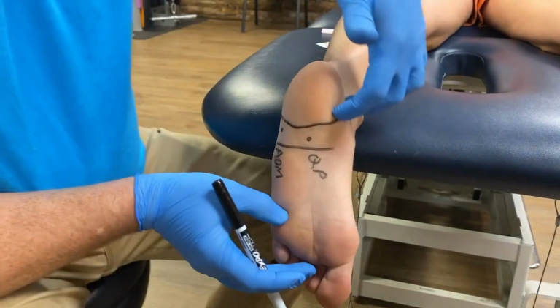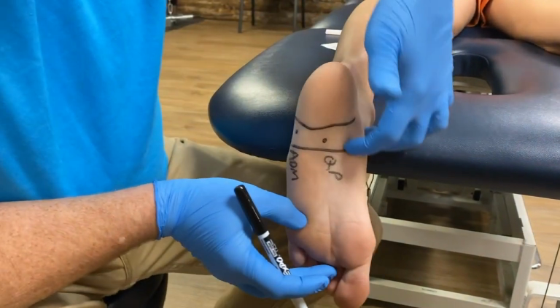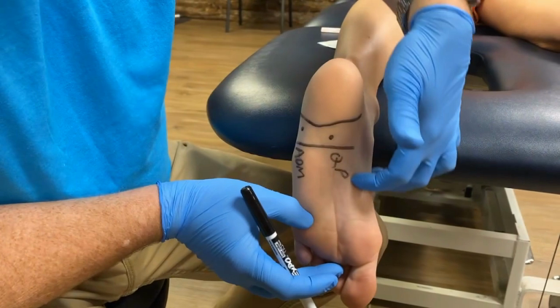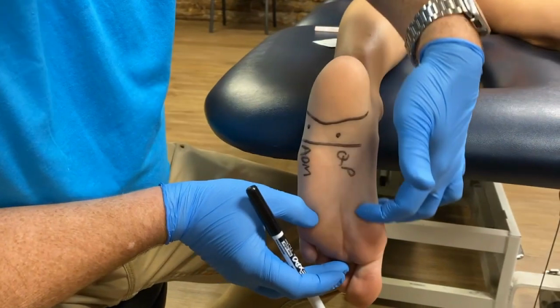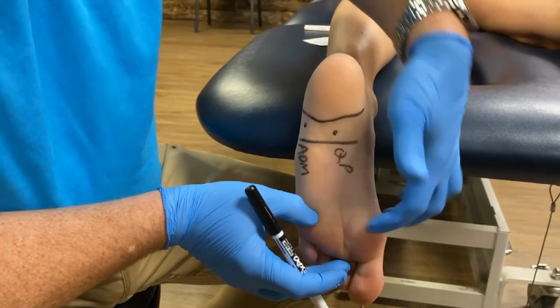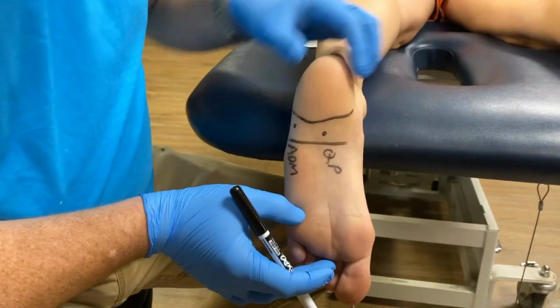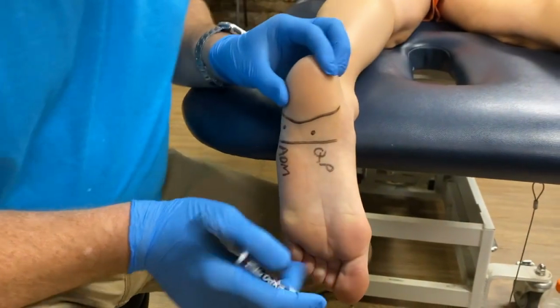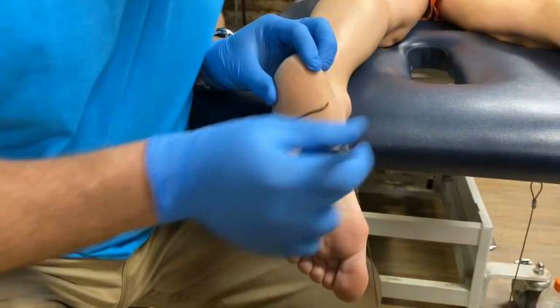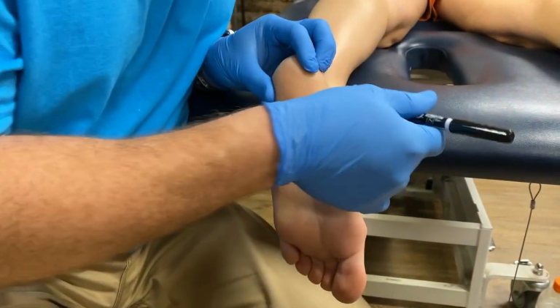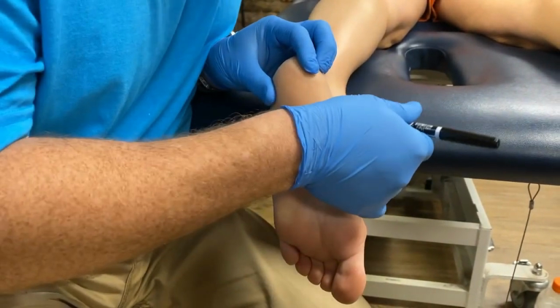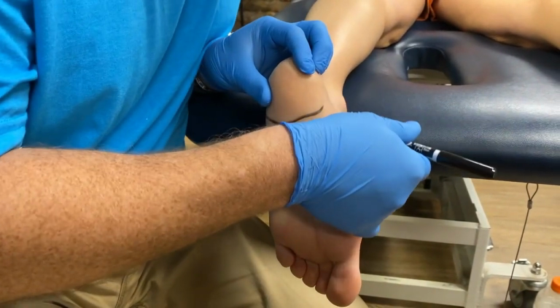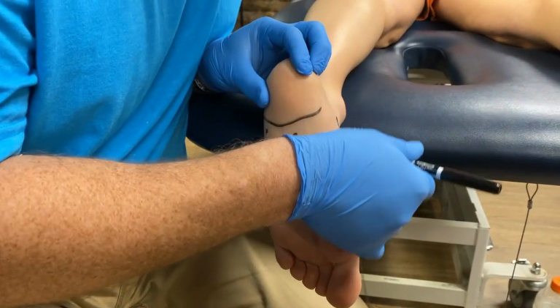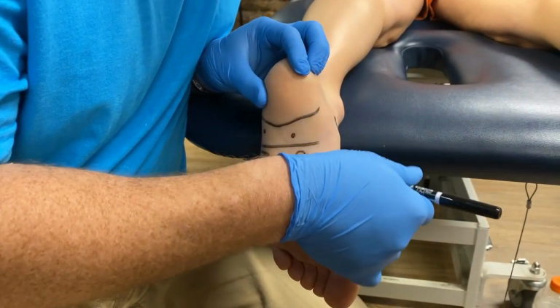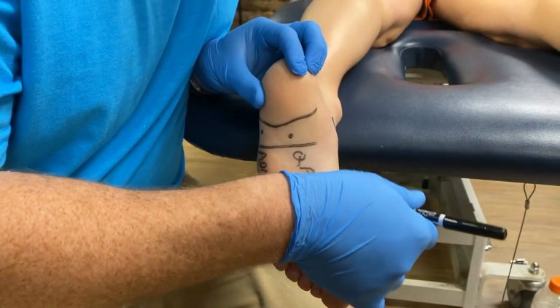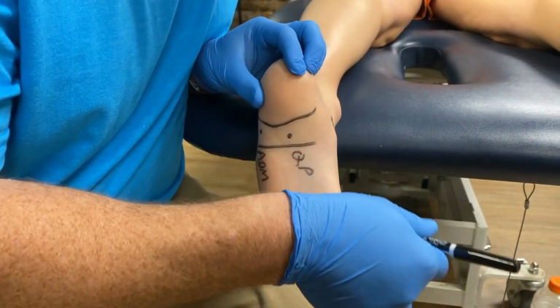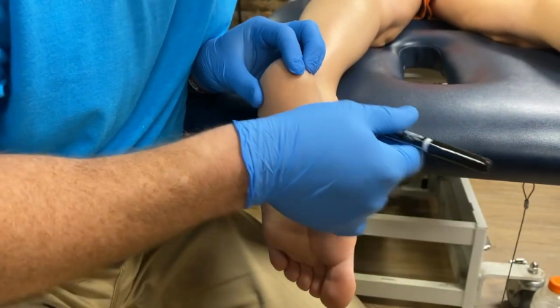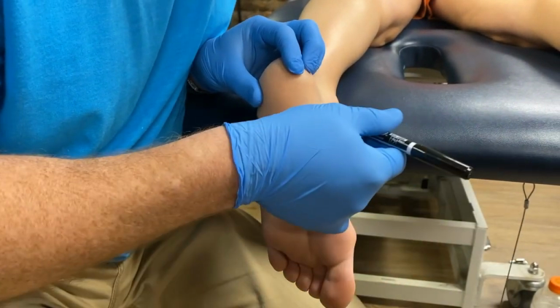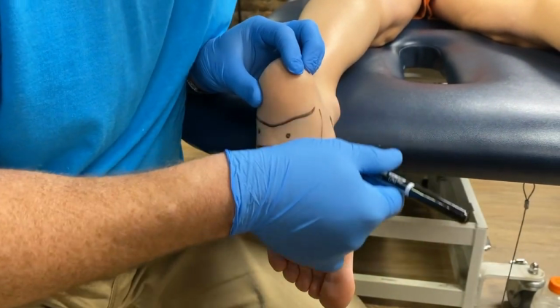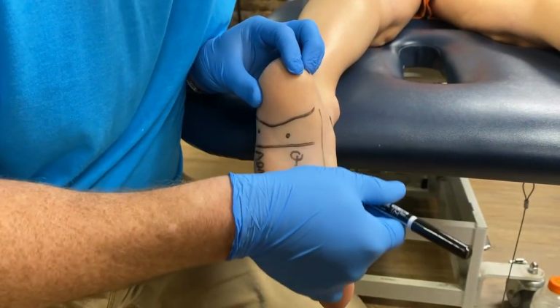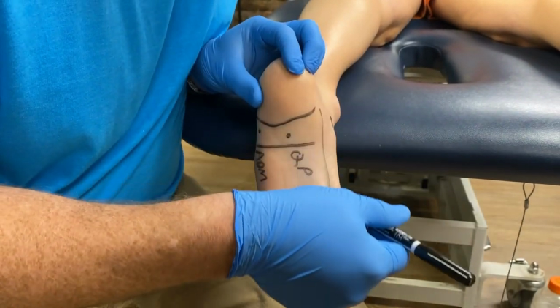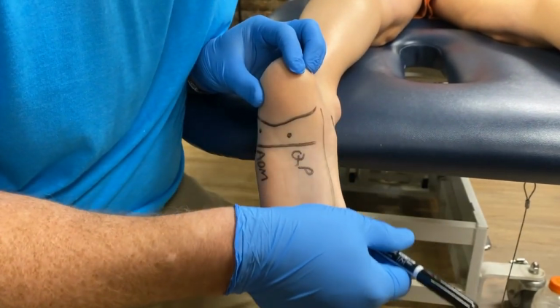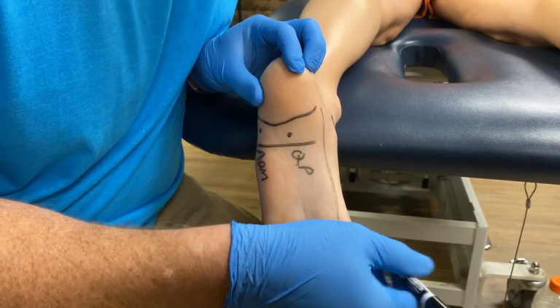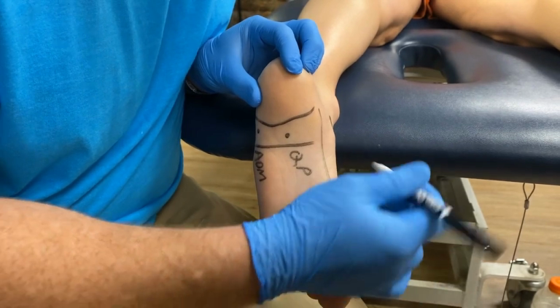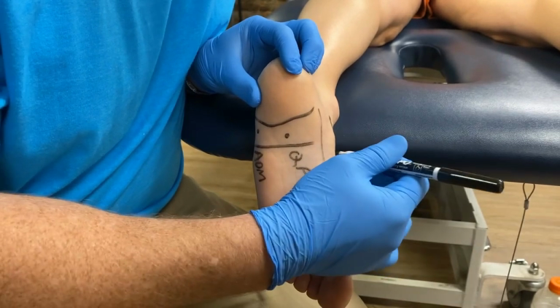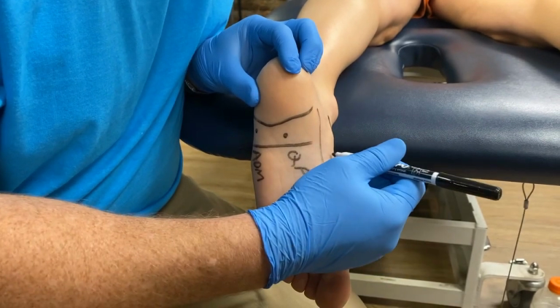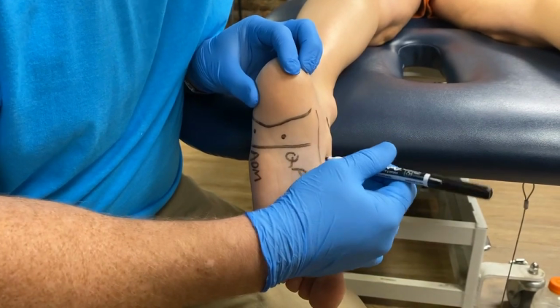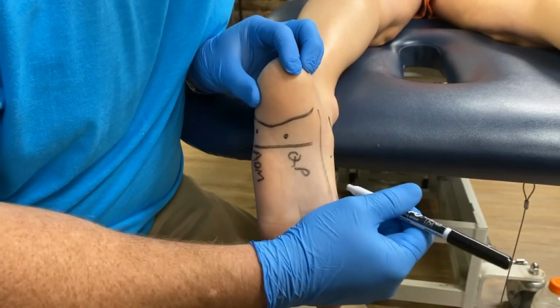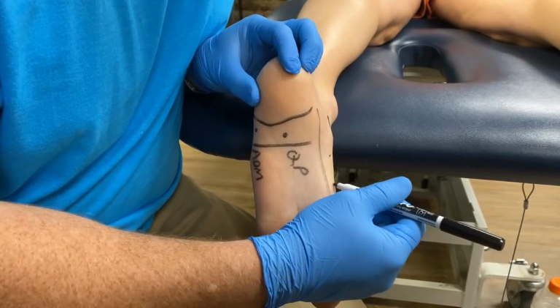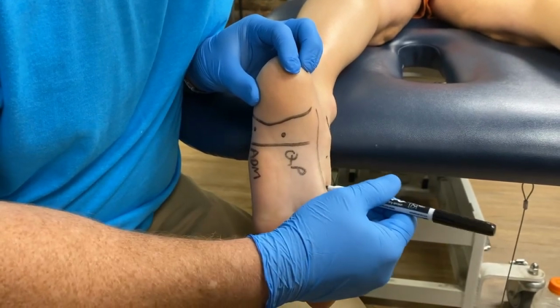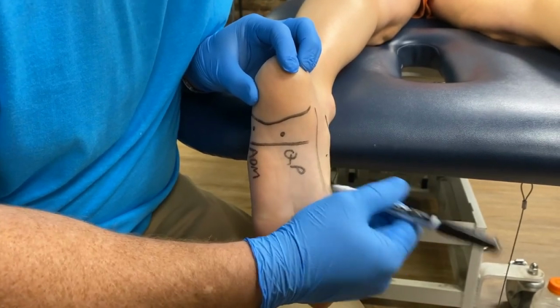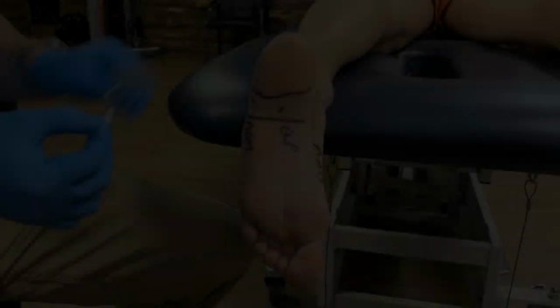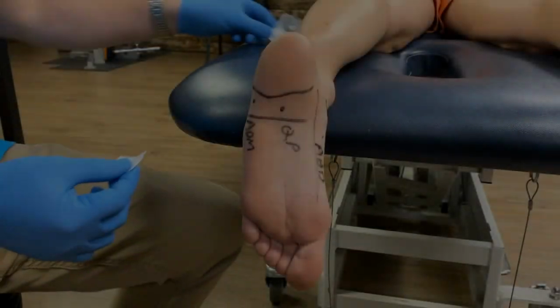Now we'll draw our abductor hallucis, which is basically on the inside of the arch of the foot. We have to be superficial here, however, because we have our medial plantar vein deep to that.